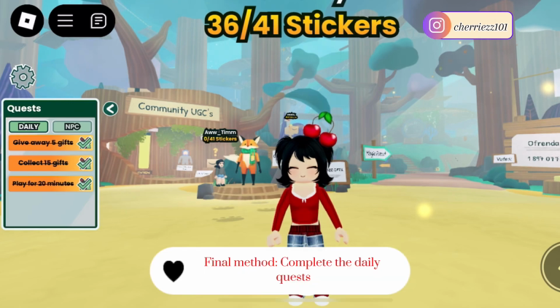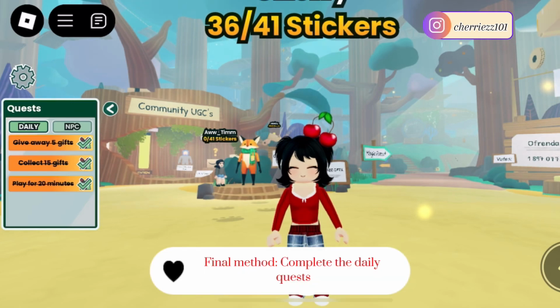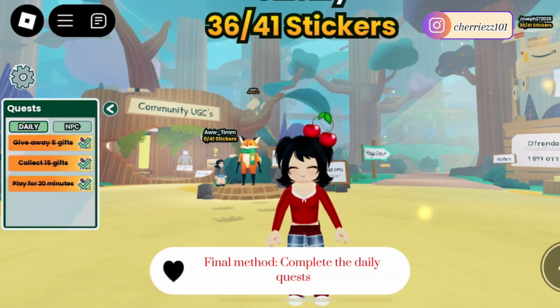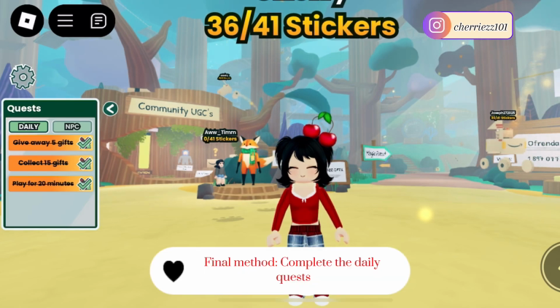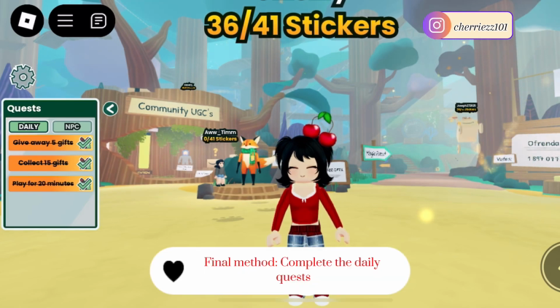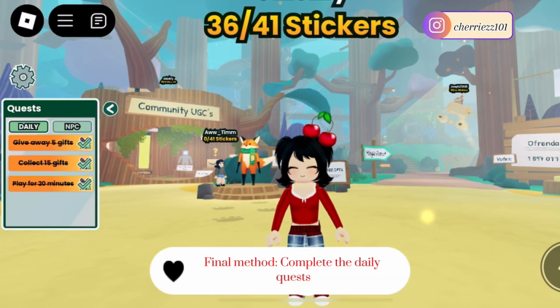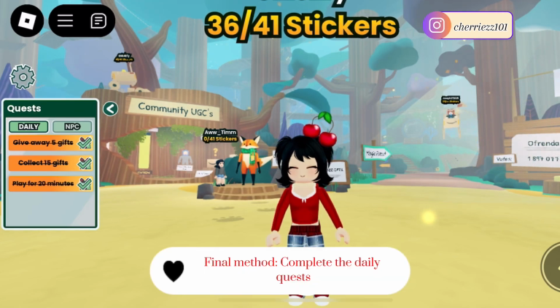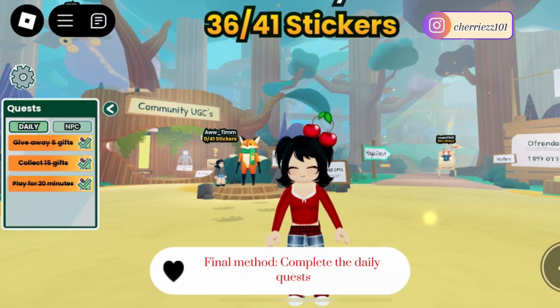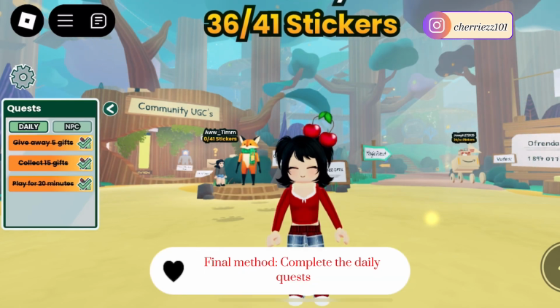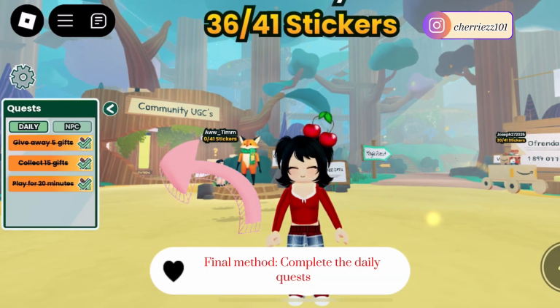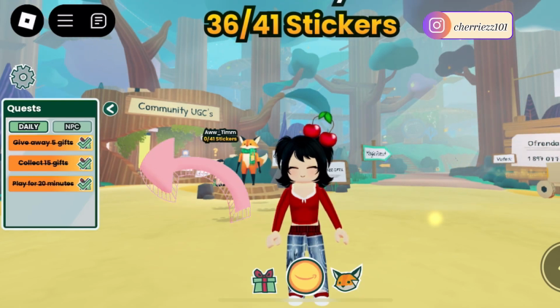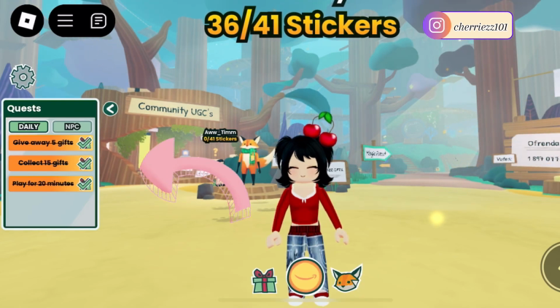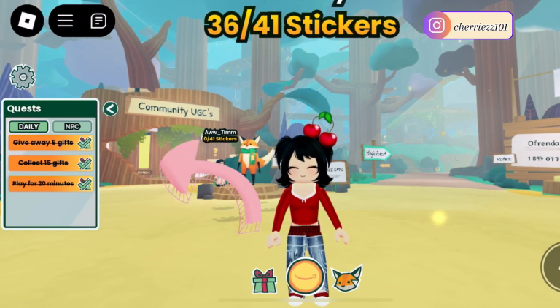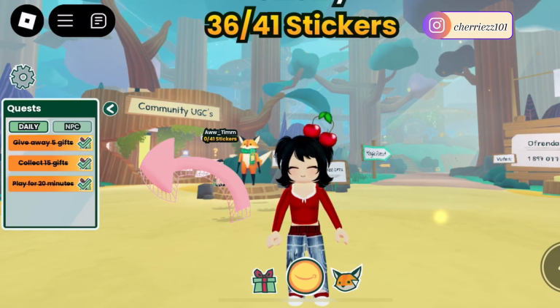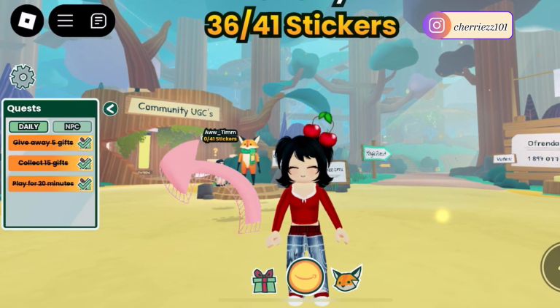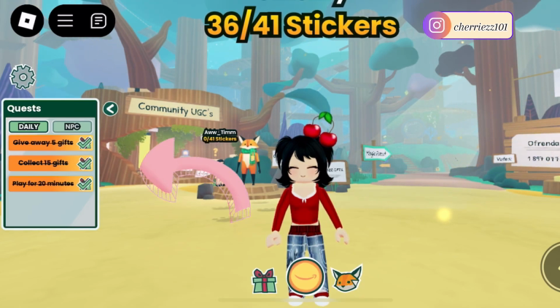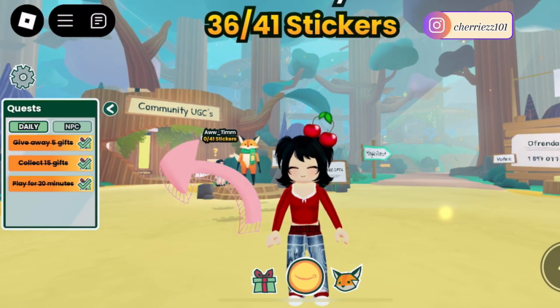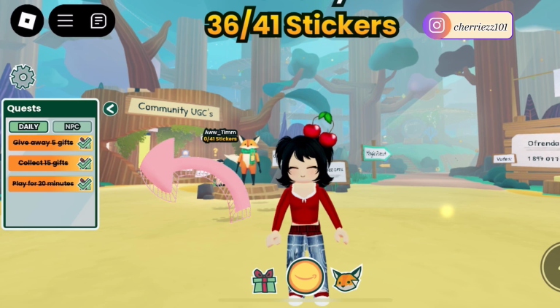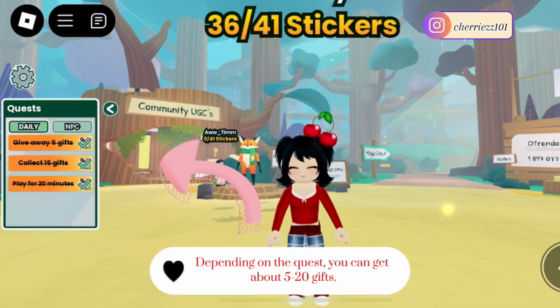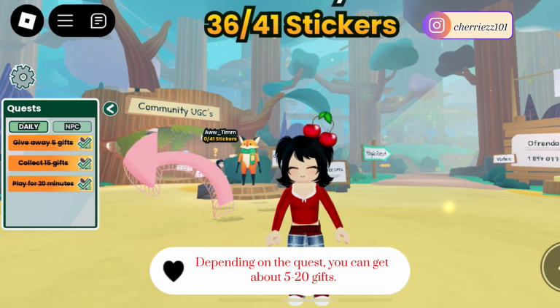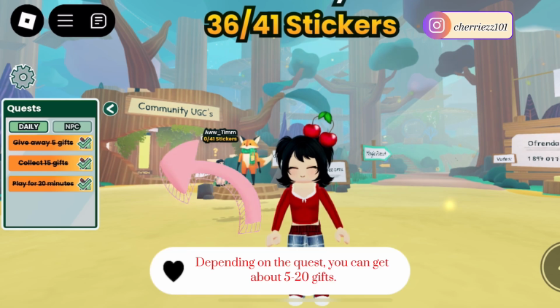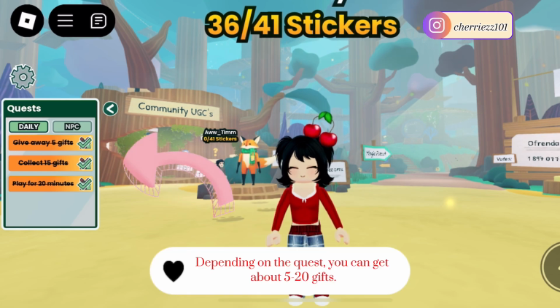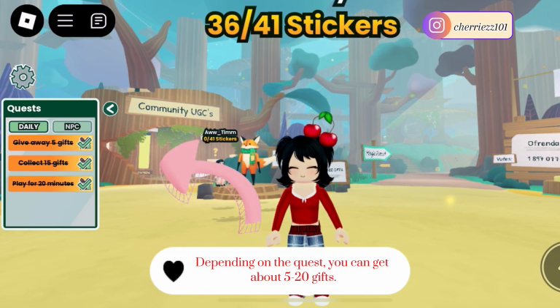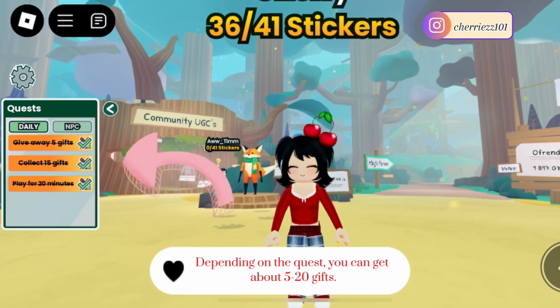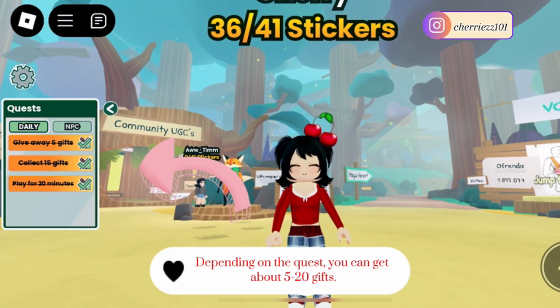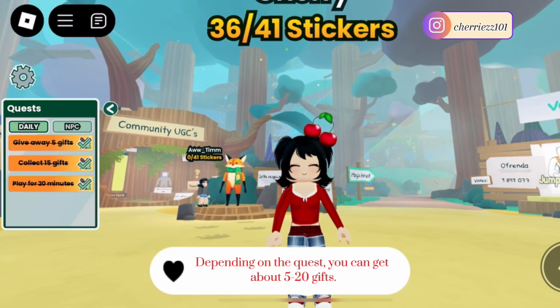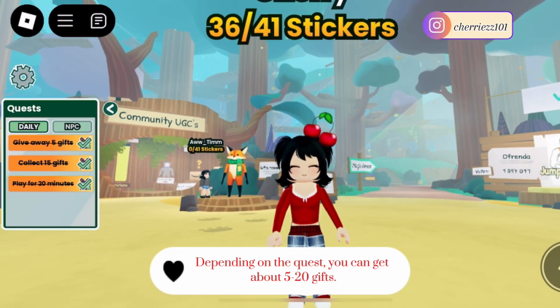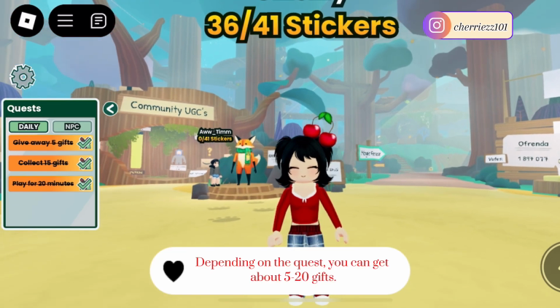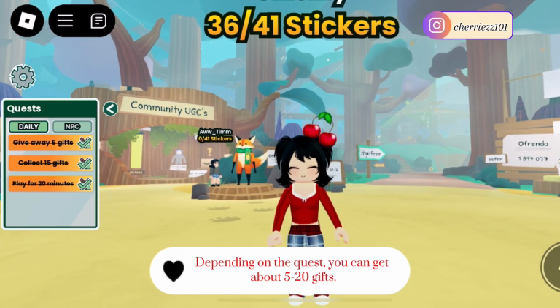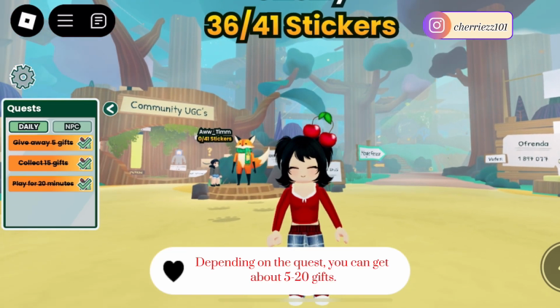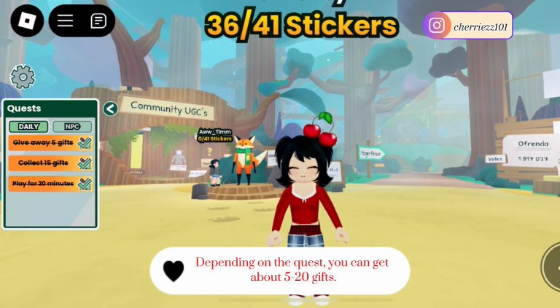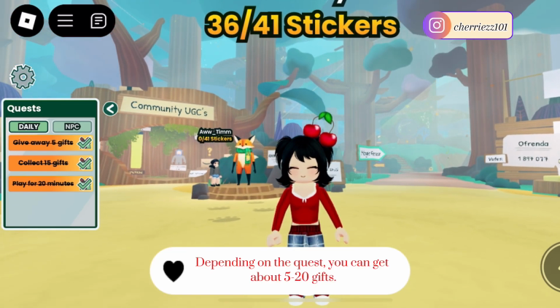Final method: Complete the daily quests. Depending on the quest, you can get about 5 to 20 gifts.